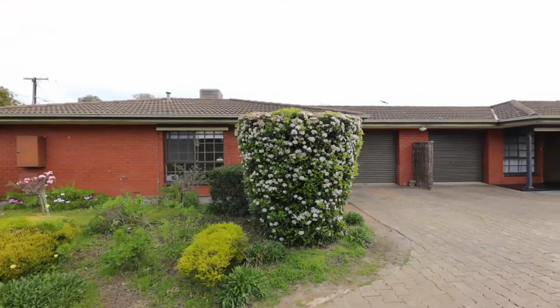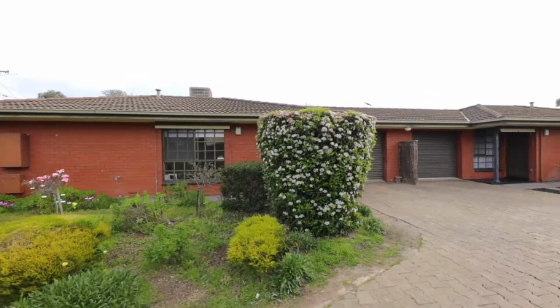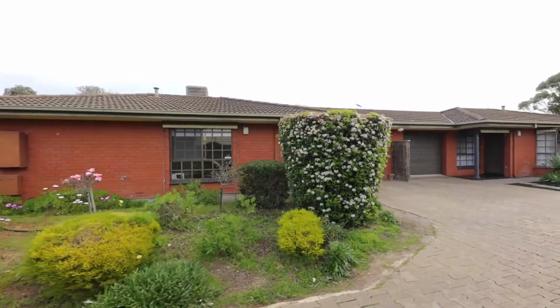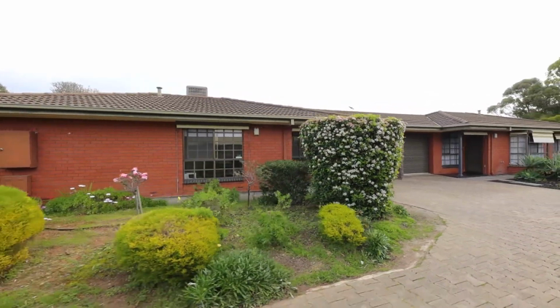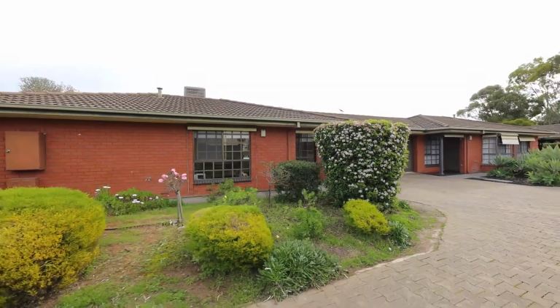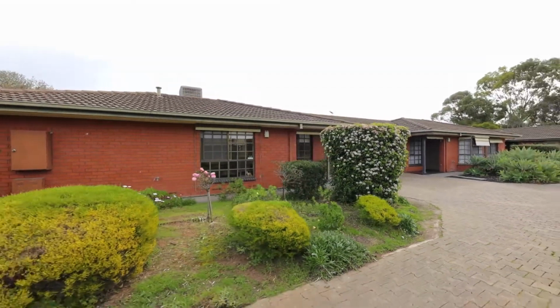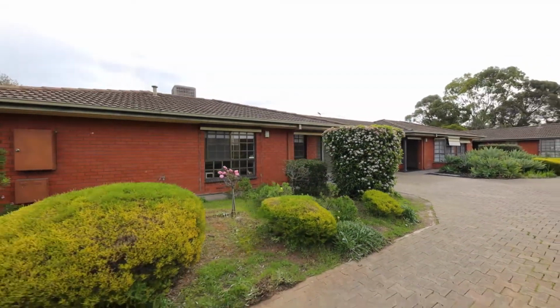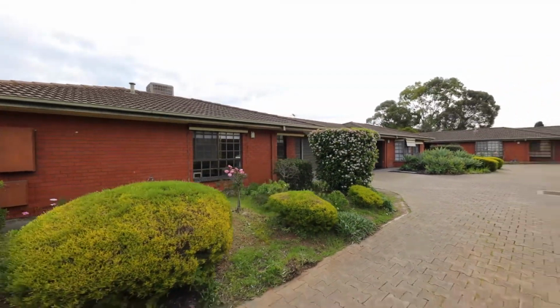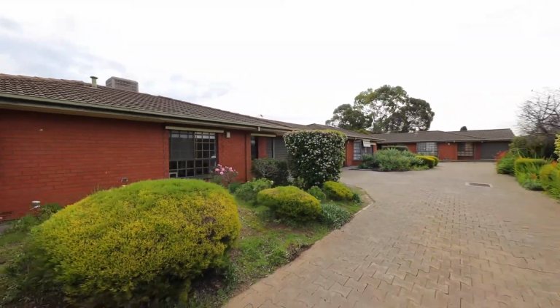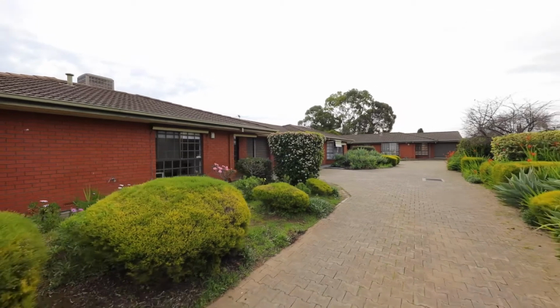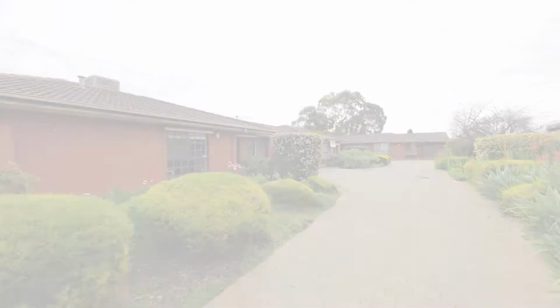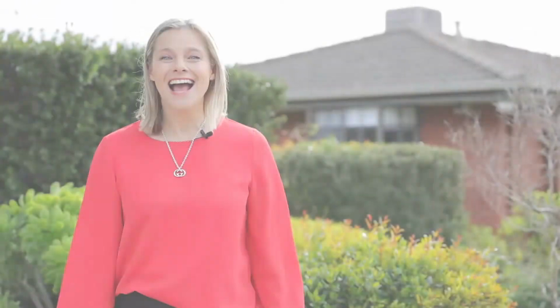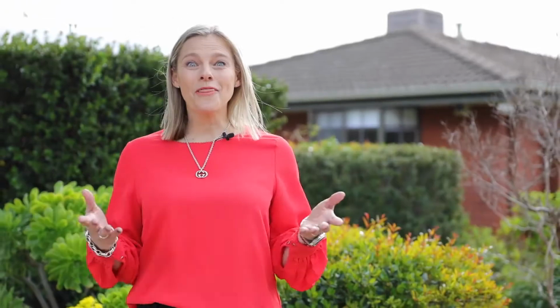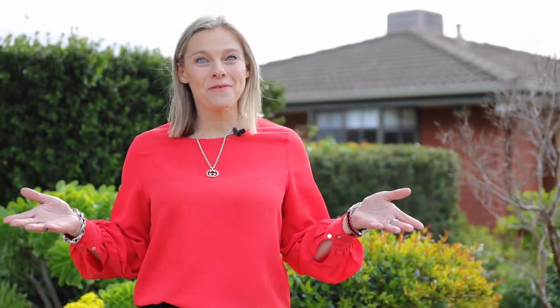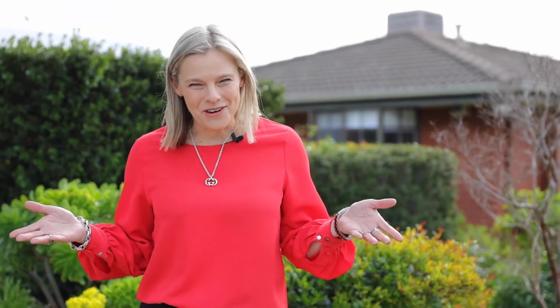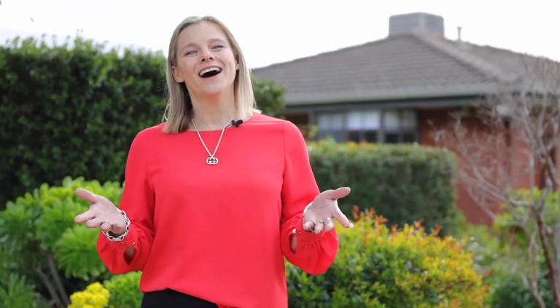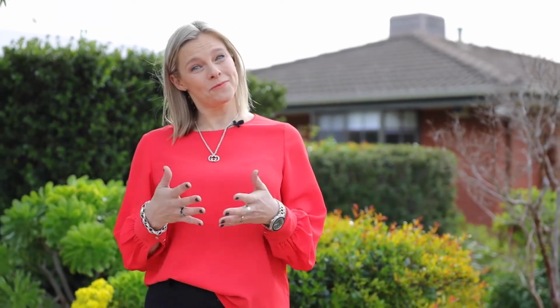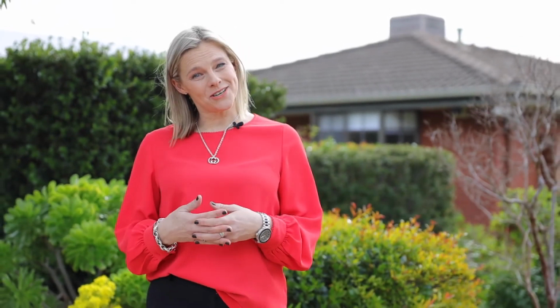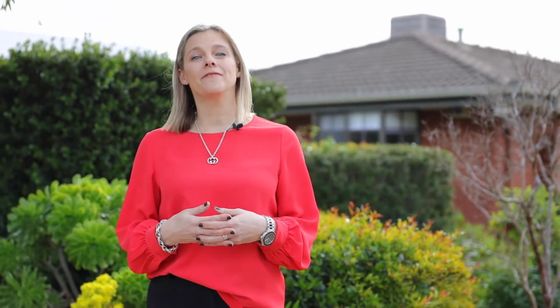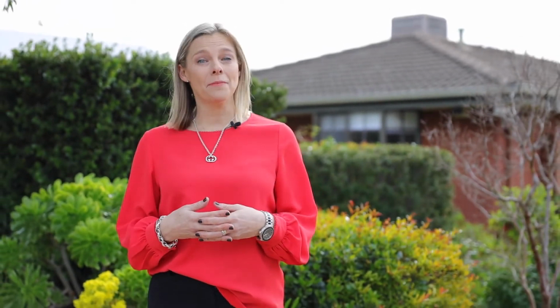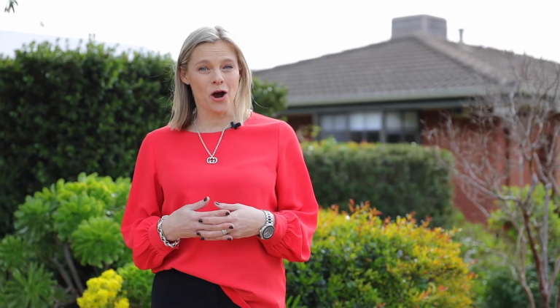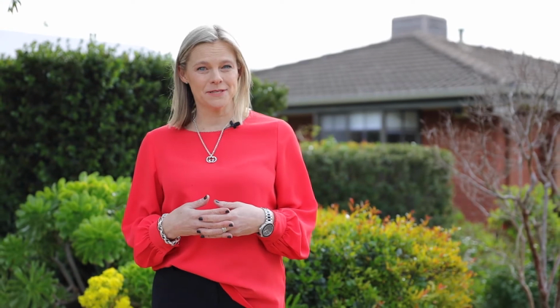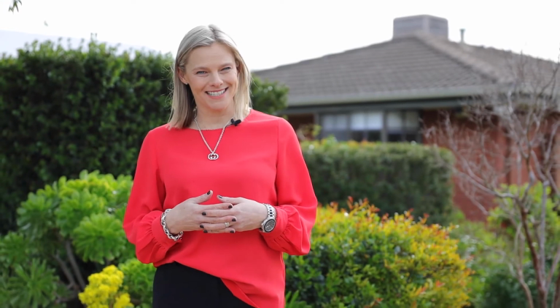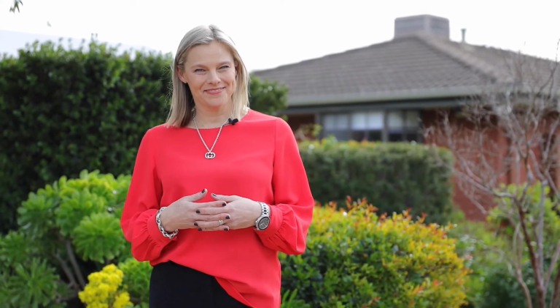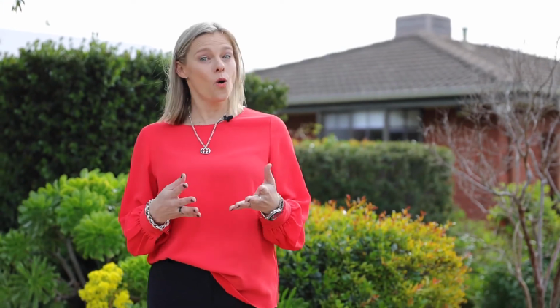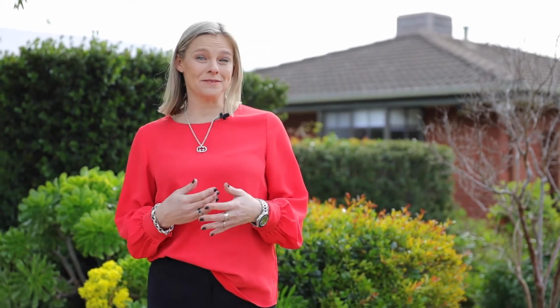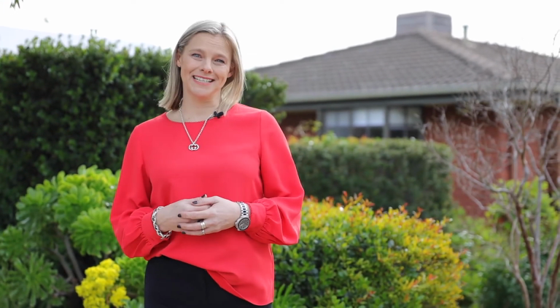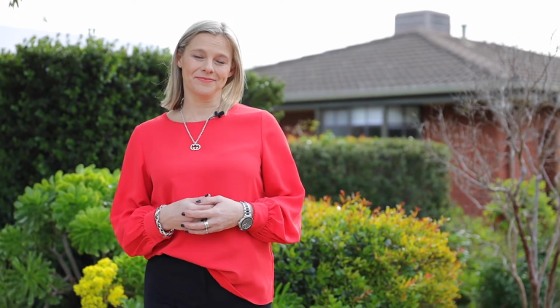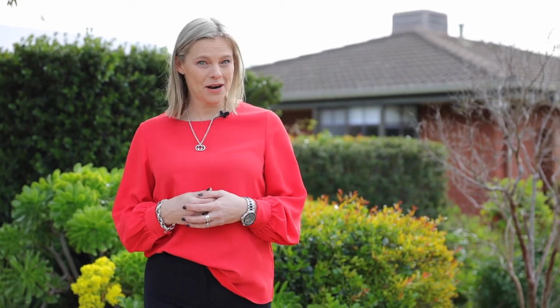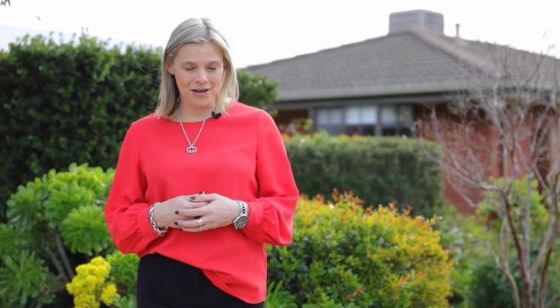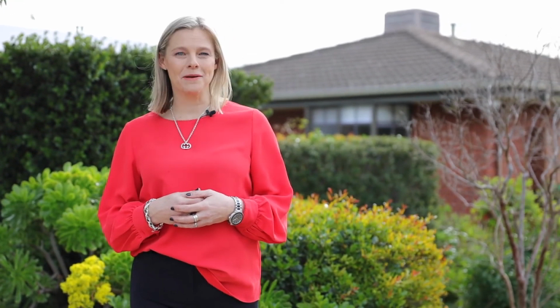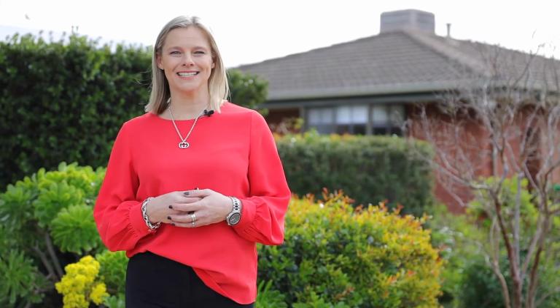This home is perfect for buyers, downsizers and investors alike. So what are you waiting for? I hope to see you at one of our upcoming open inspections or contact me directly. I'm Sarah Bower from Clinical Real Estate.